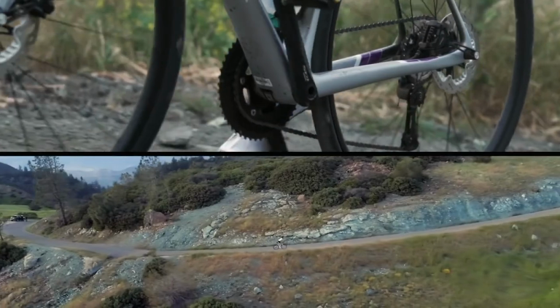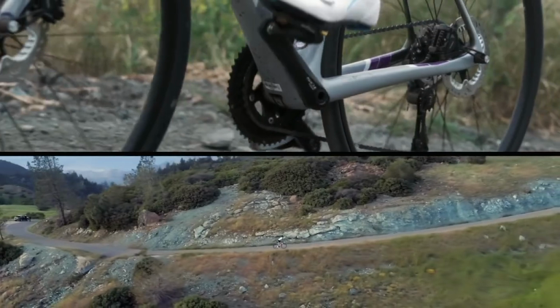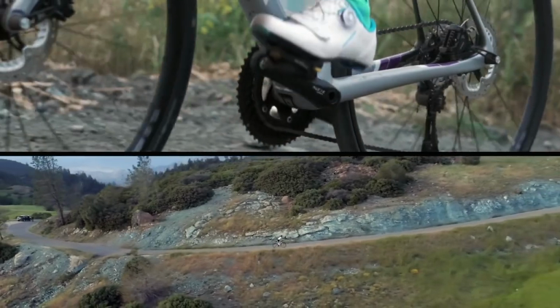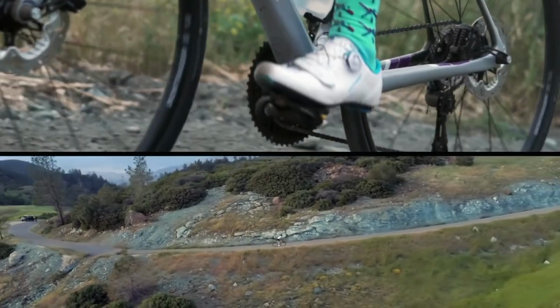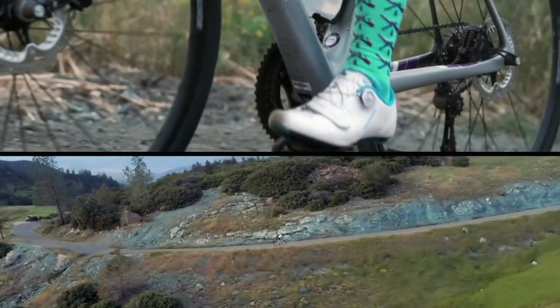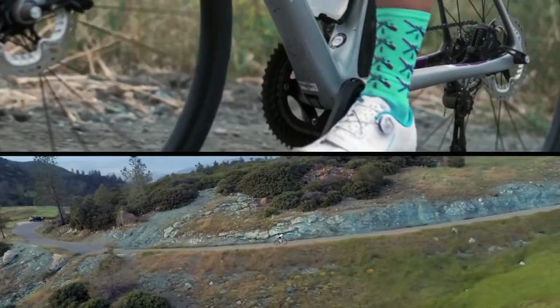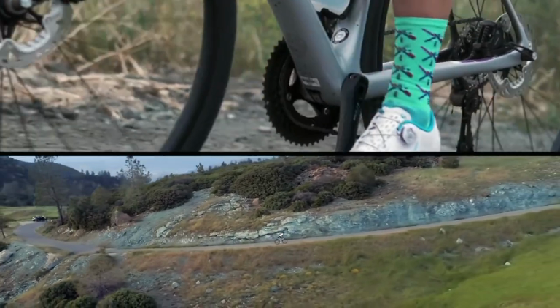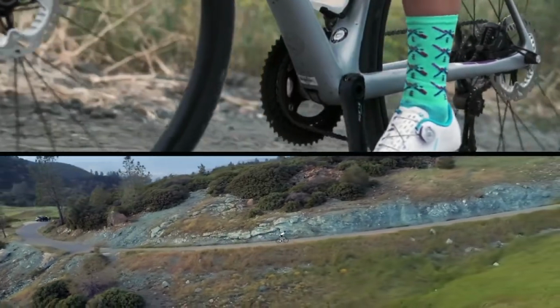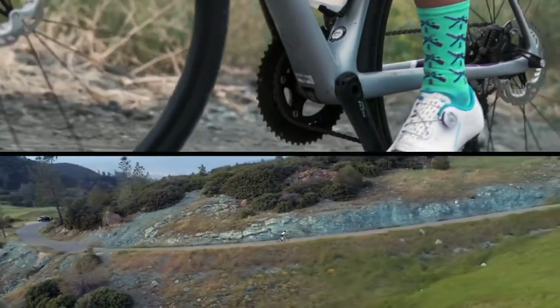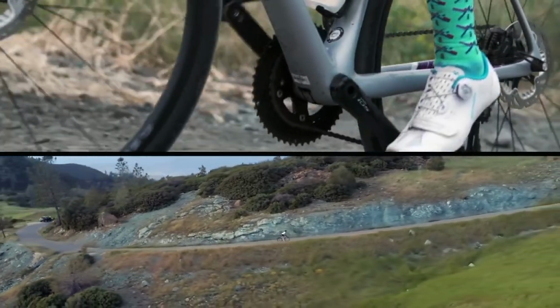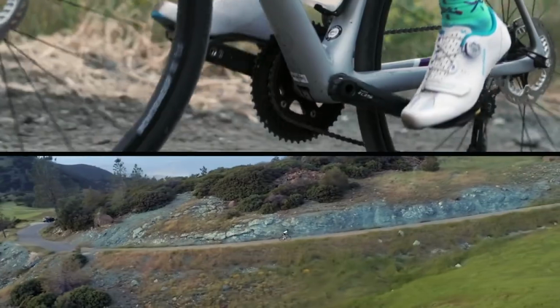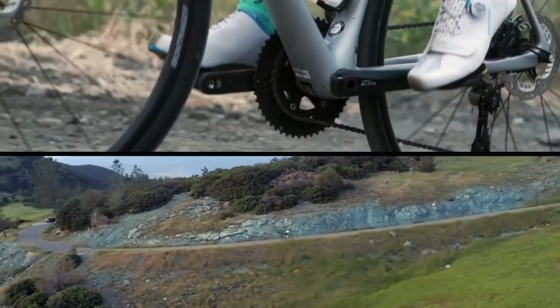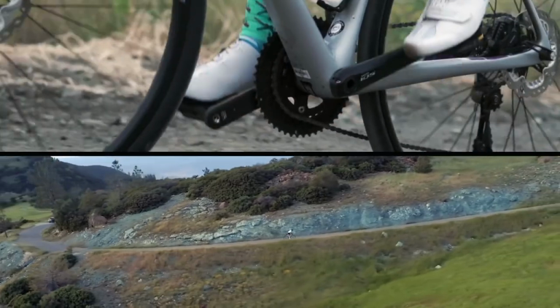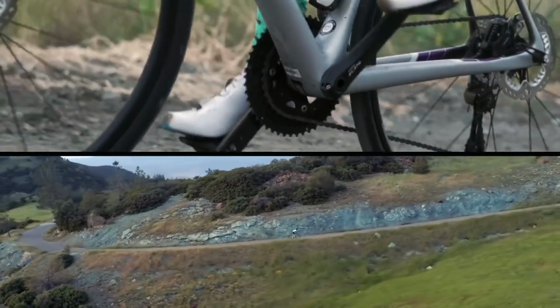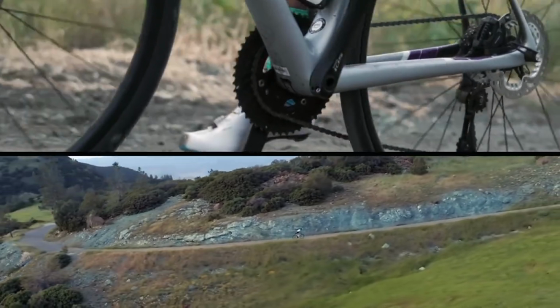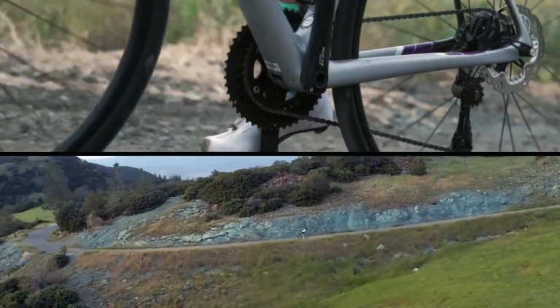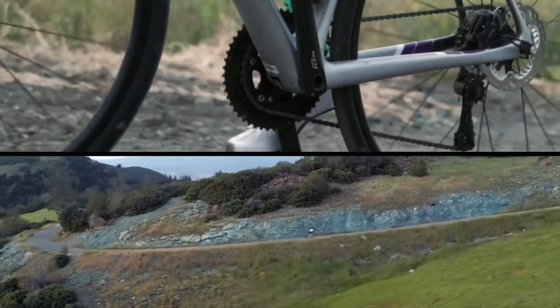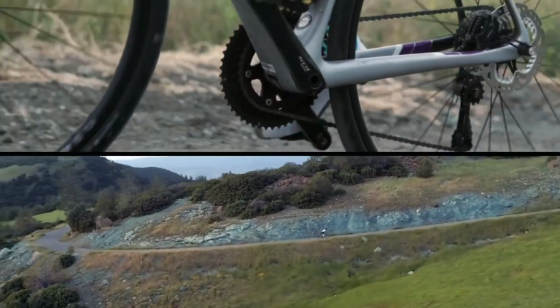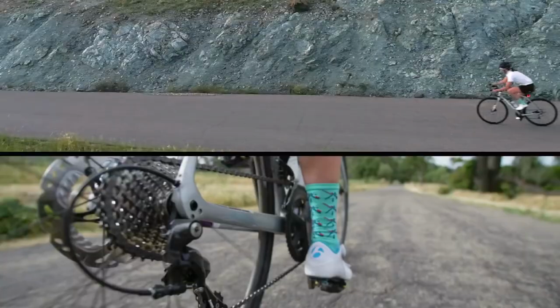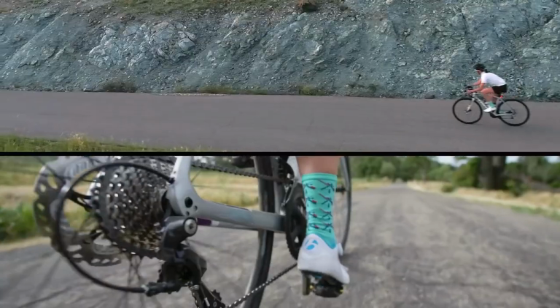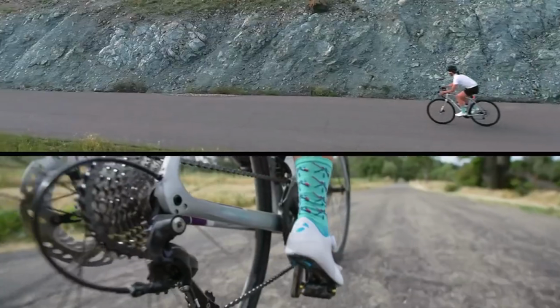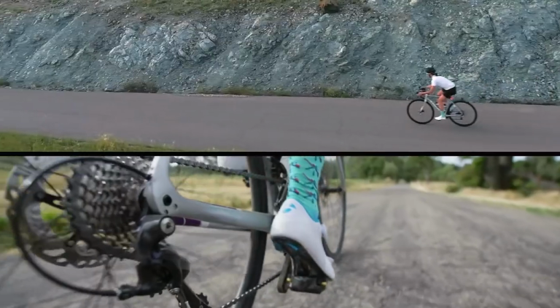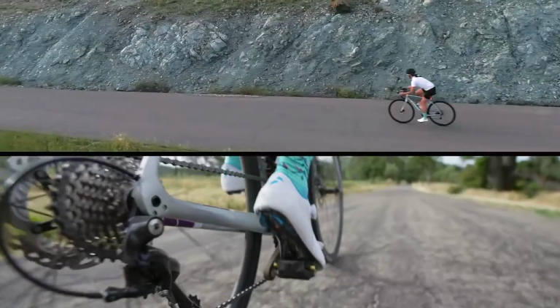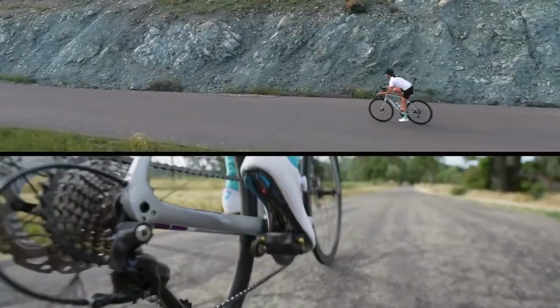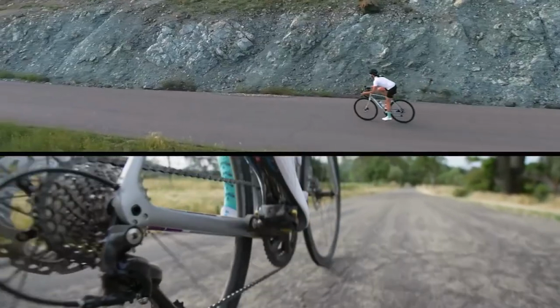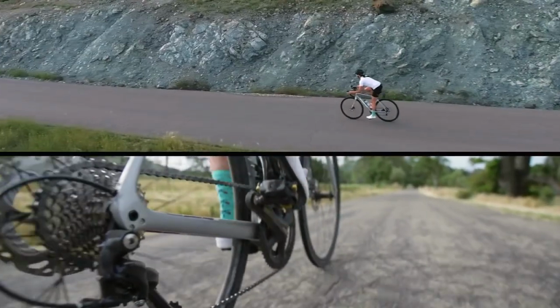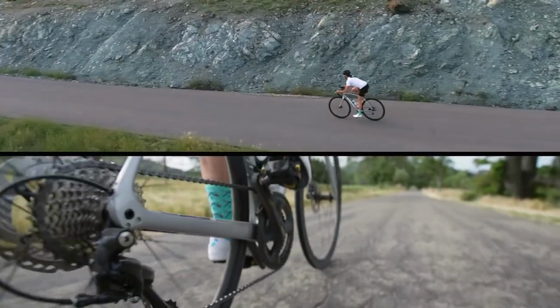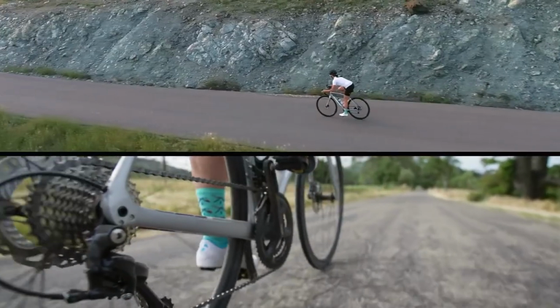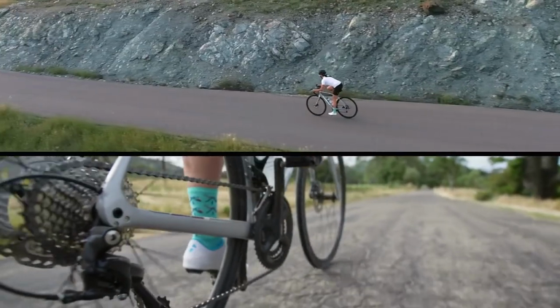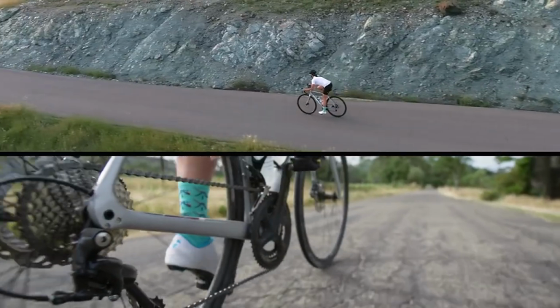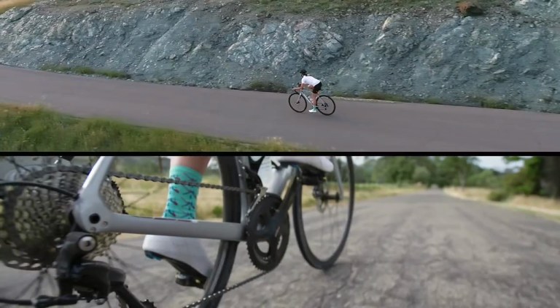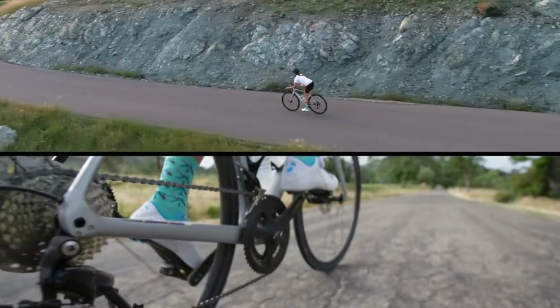Your best bet is to use the smaller chainring, or the easiest gear, when pedaling uphill, and the big ring, or your hardest gear, when you're riding downhill.